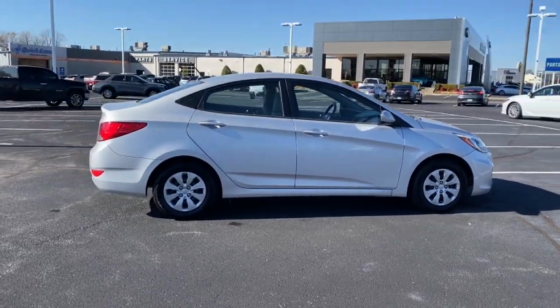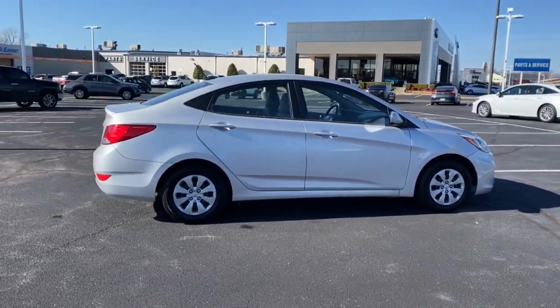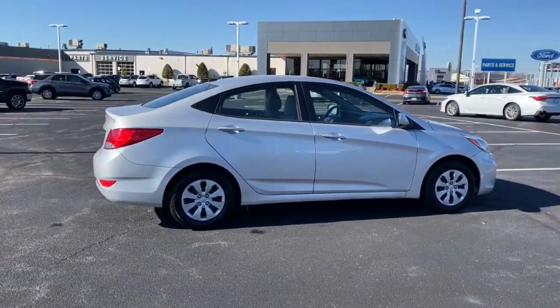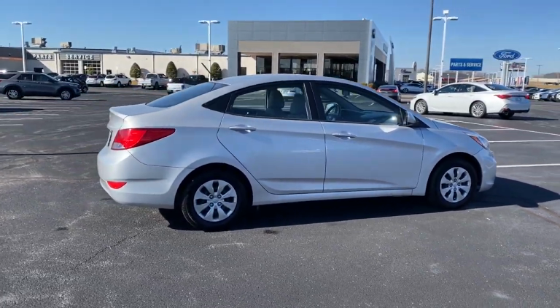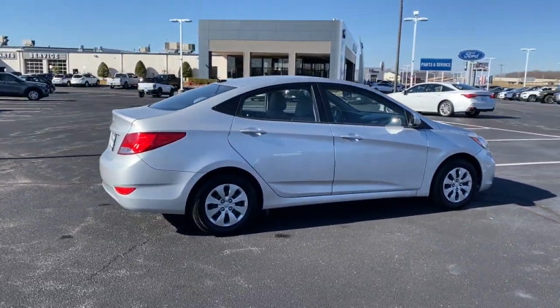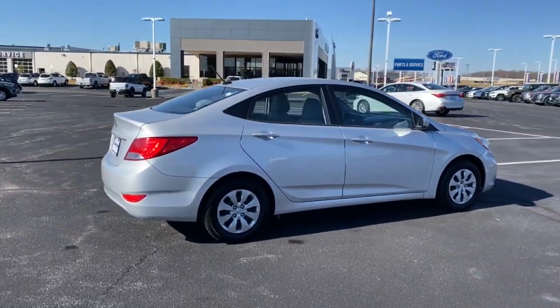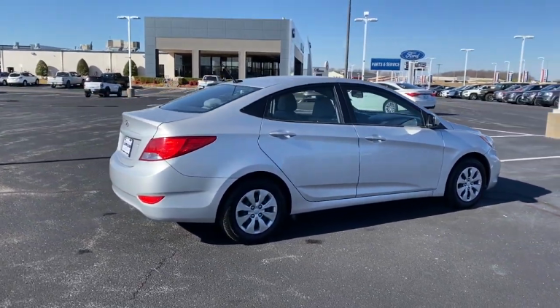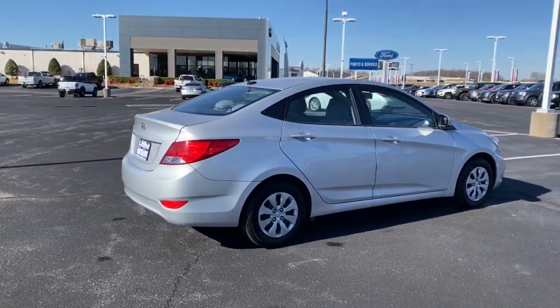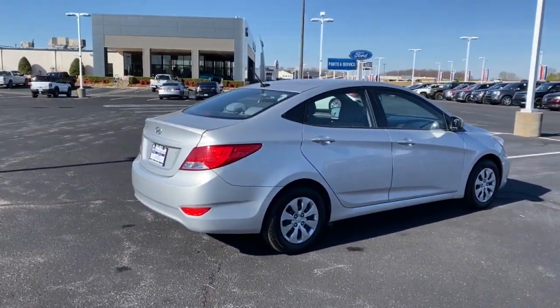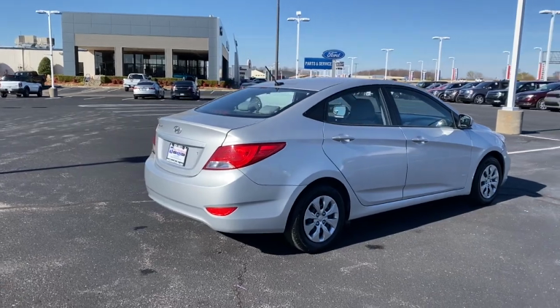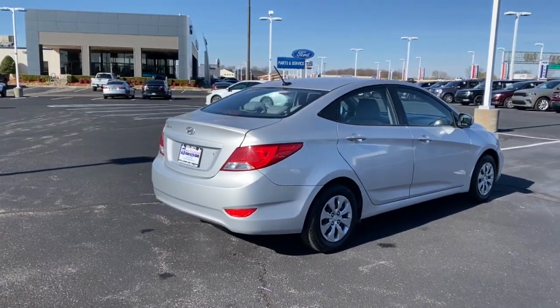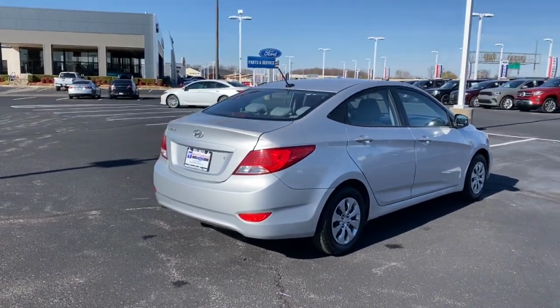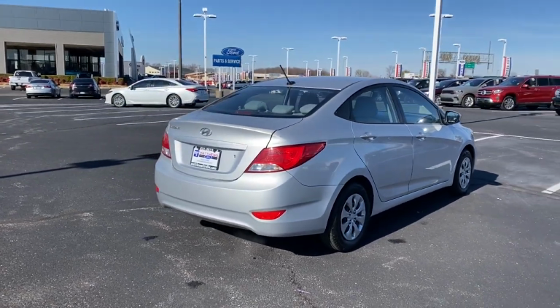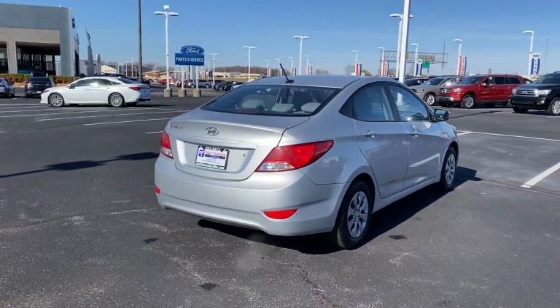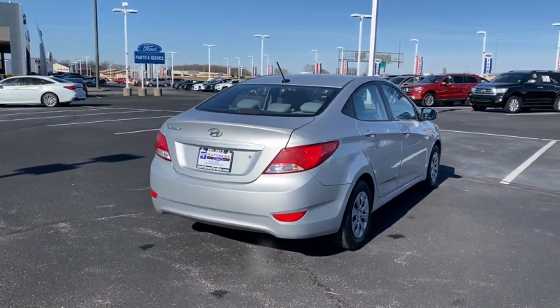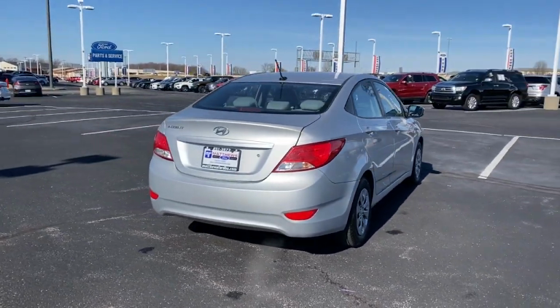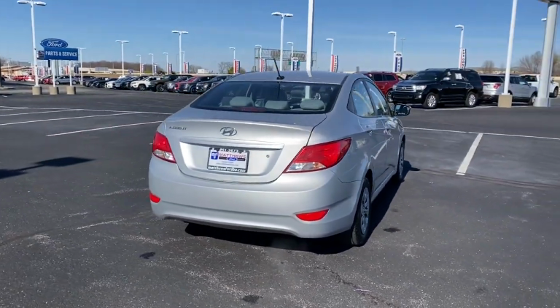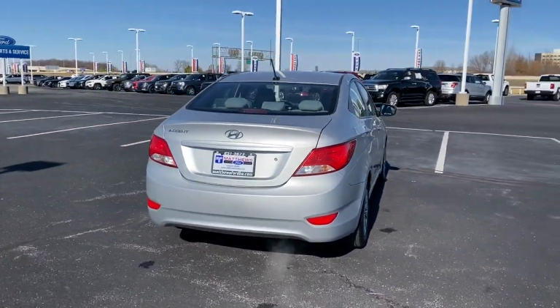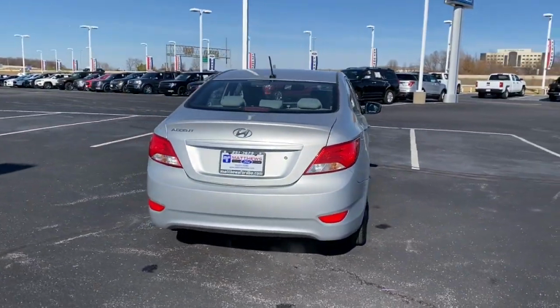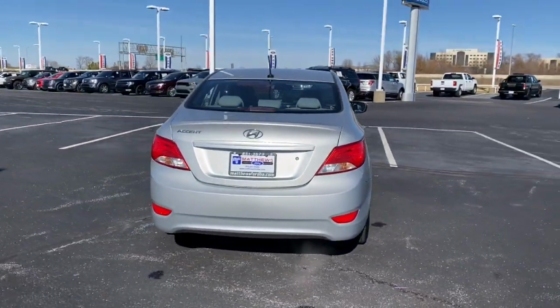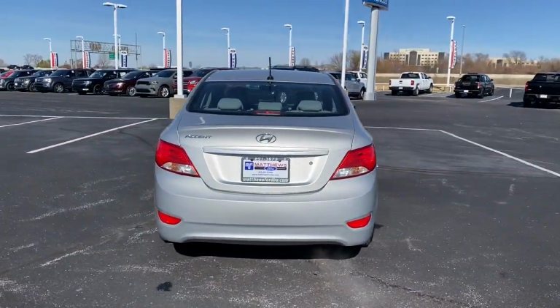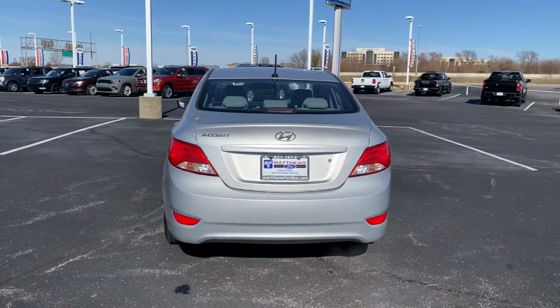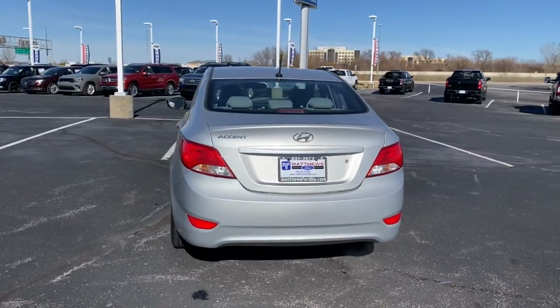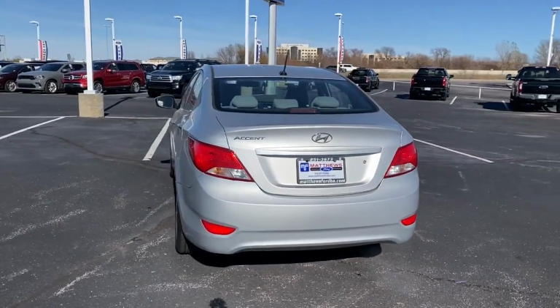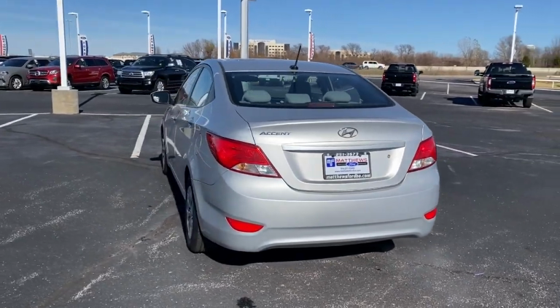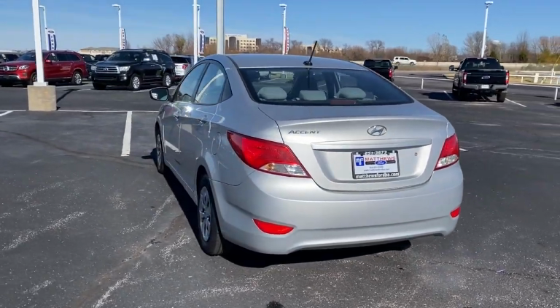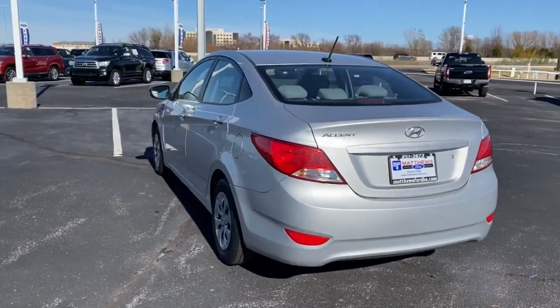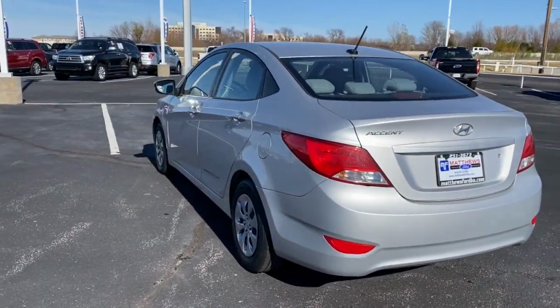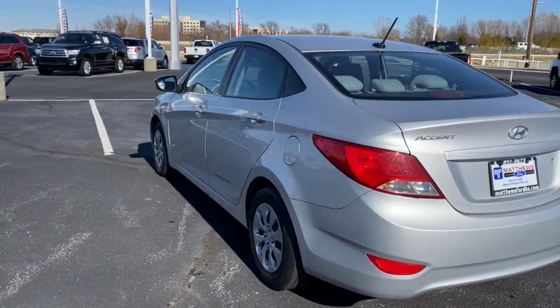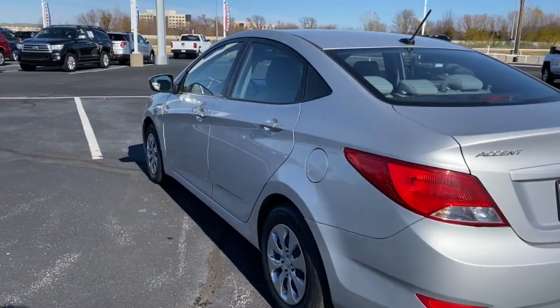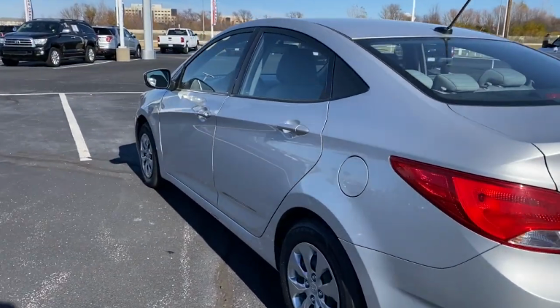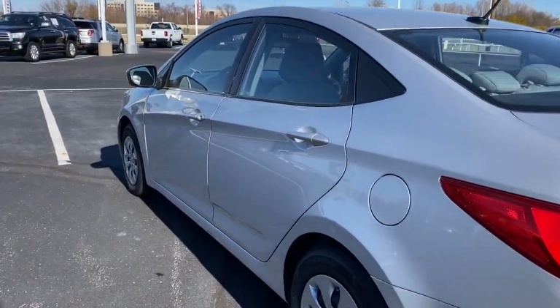From its spacious, well-built cabin to its touchscreen infotainment to its lively, fuel-efficient ride, this daily driver is the opportunity you can't afford to miss. These are just some of the great options this vehicle comes with.